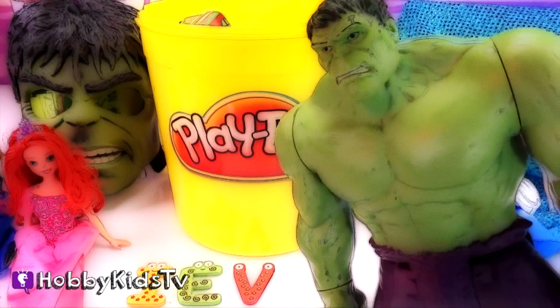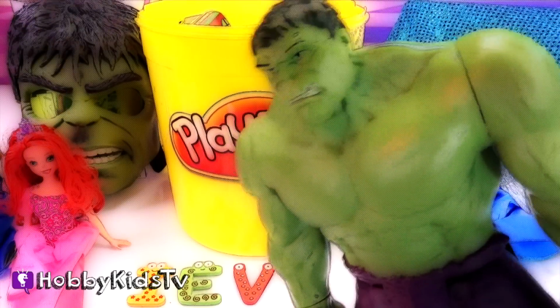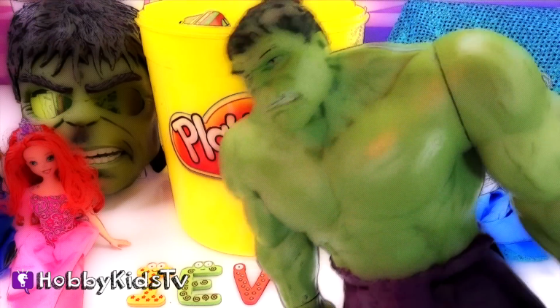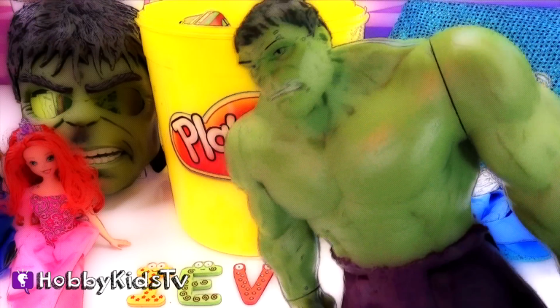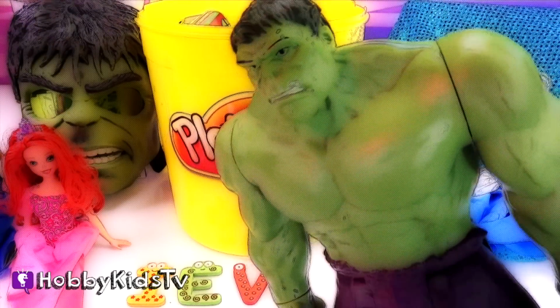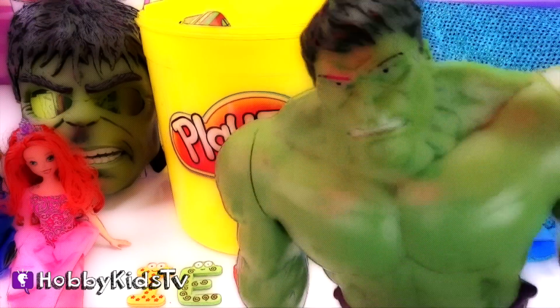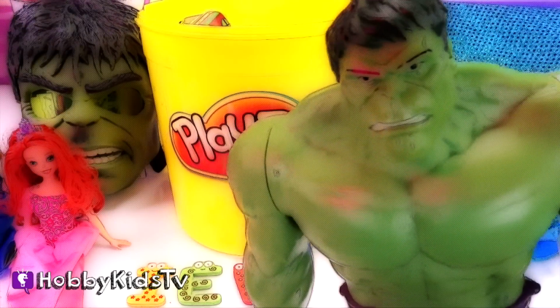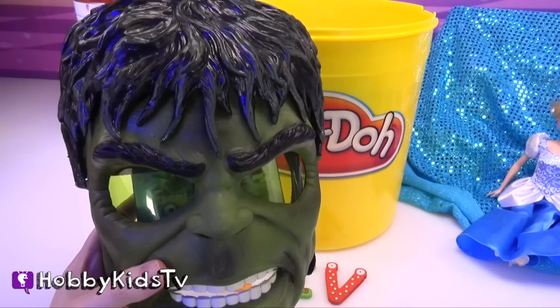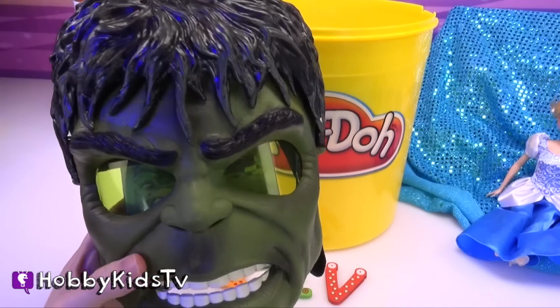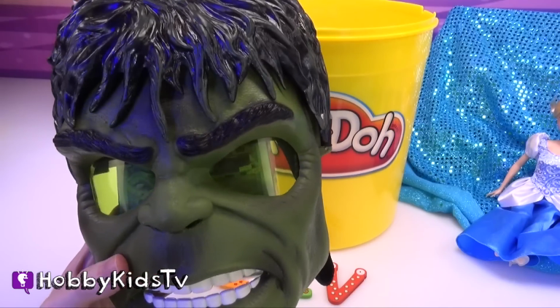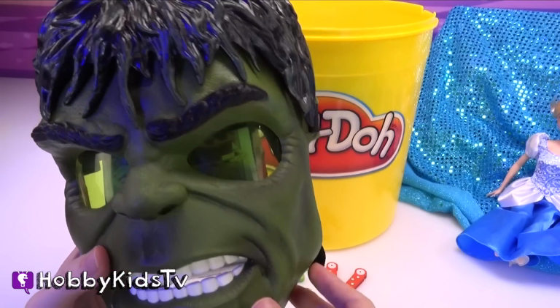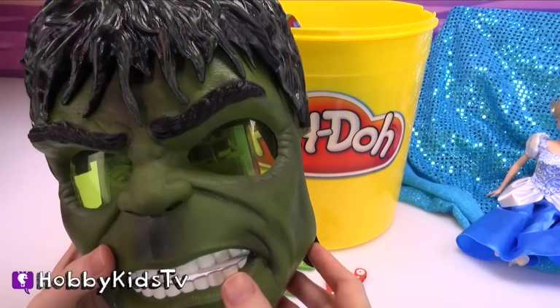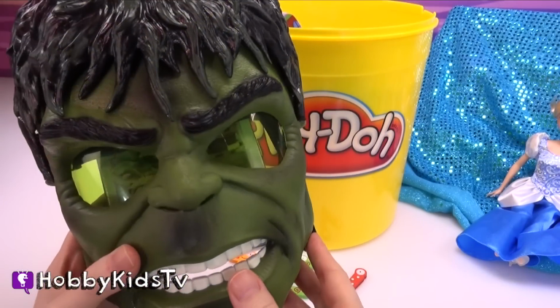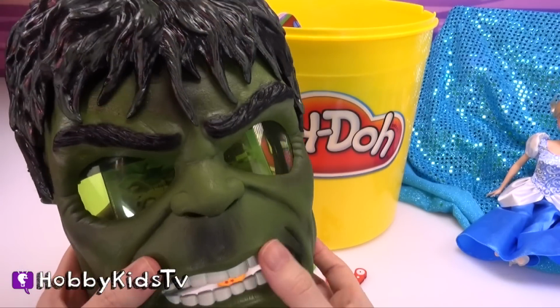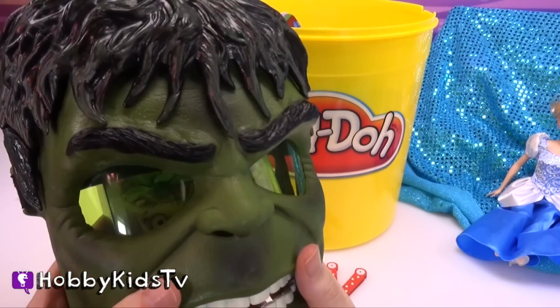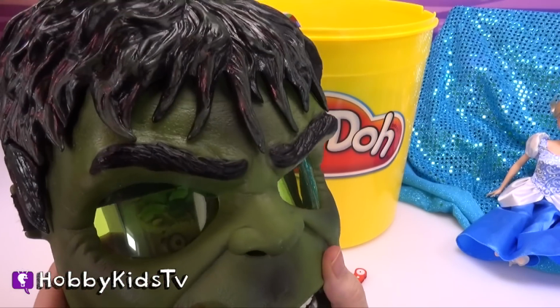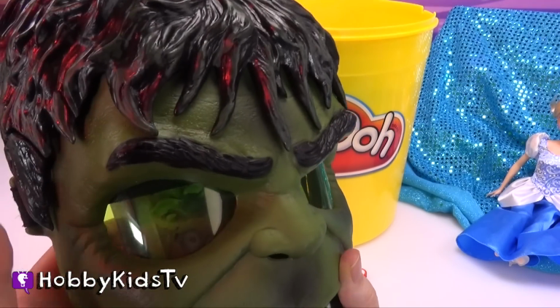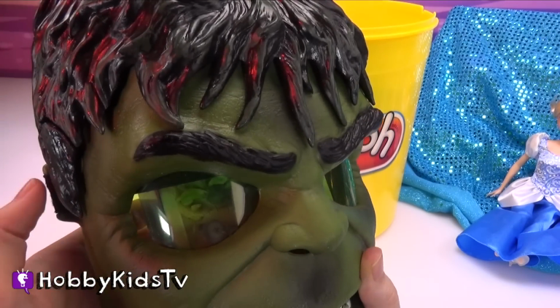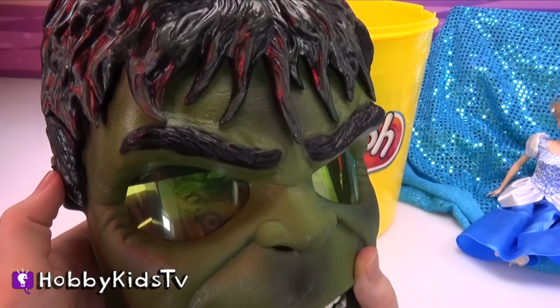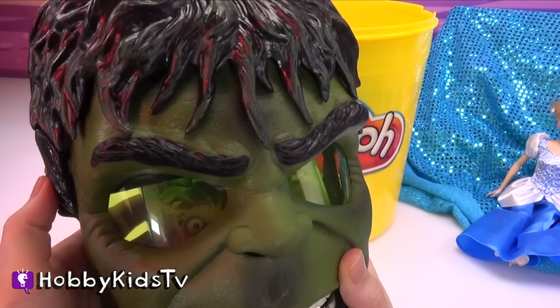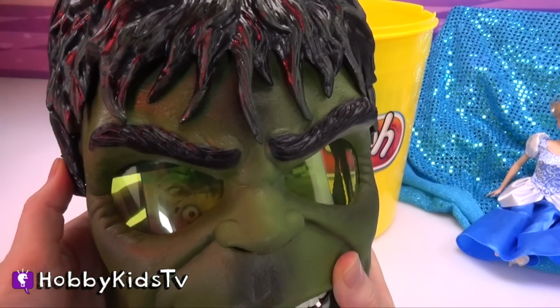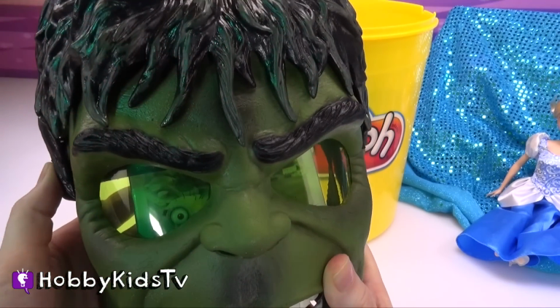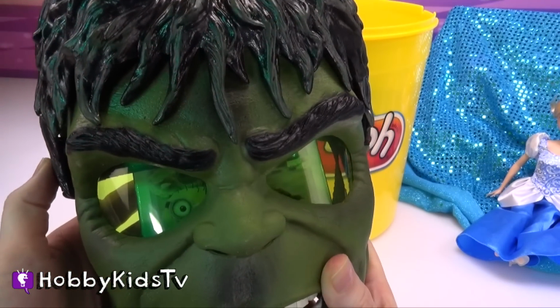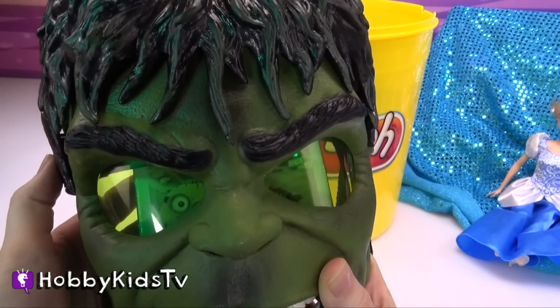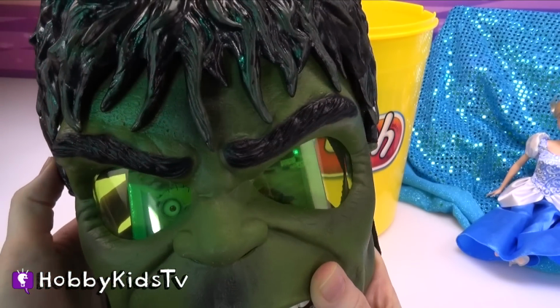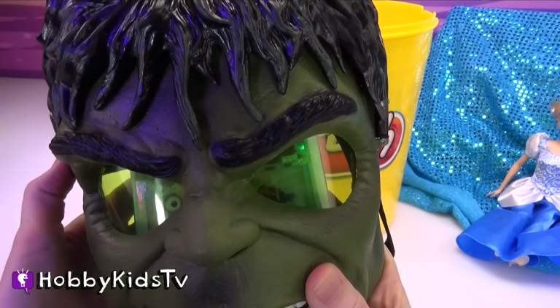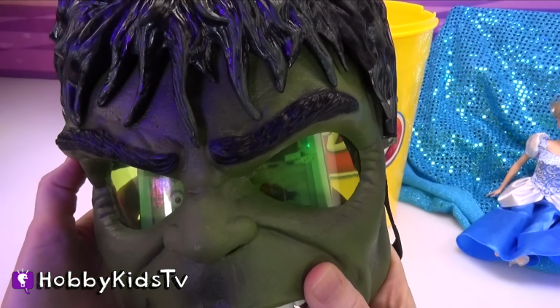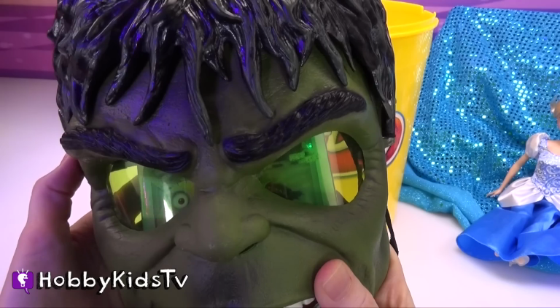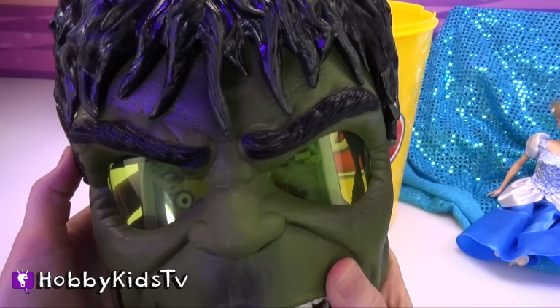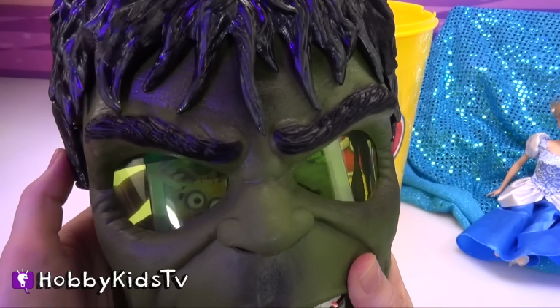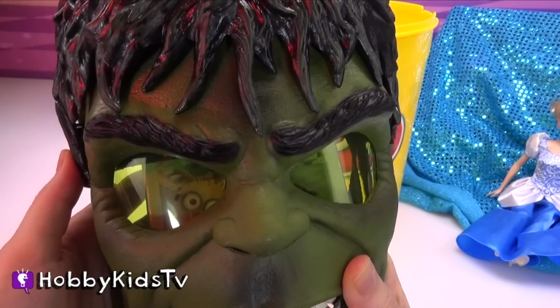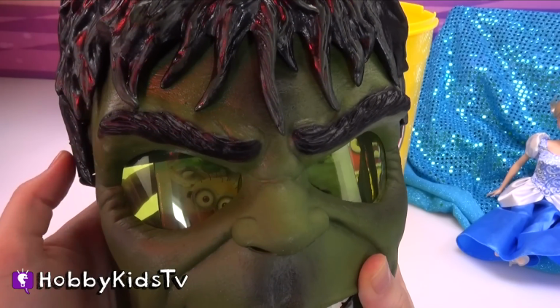Open up my mask next! Wow, Hulk's mask is awesome! You press the sides and they light up green. You see that?